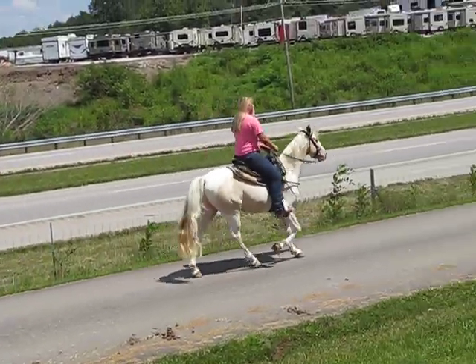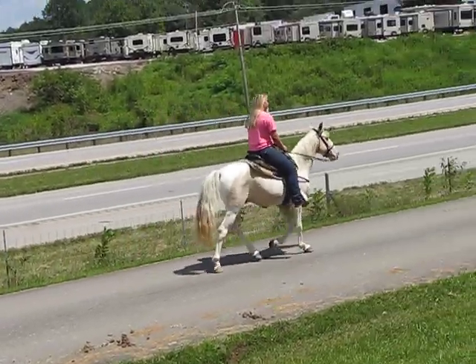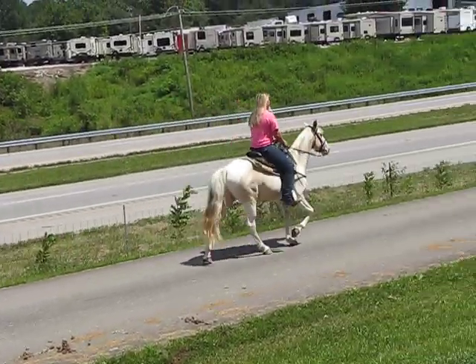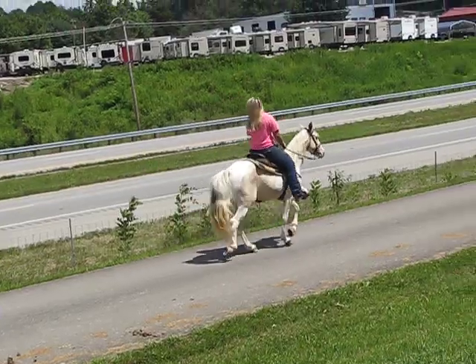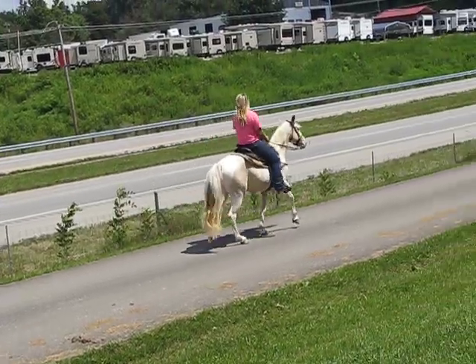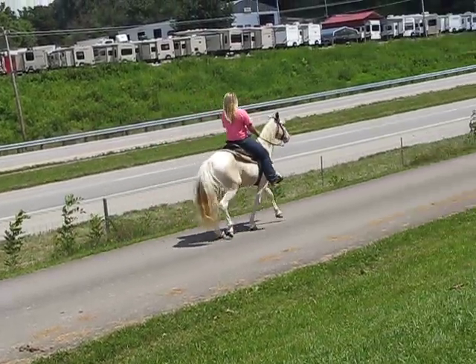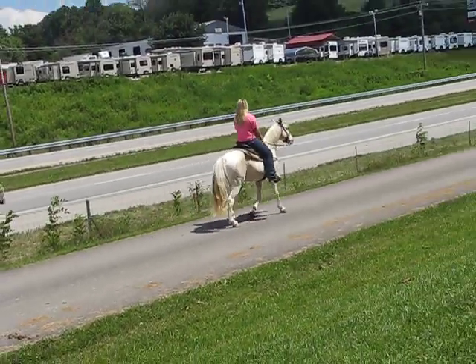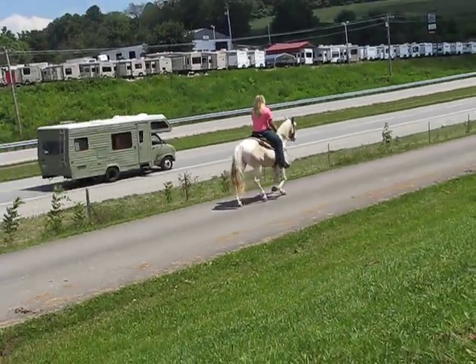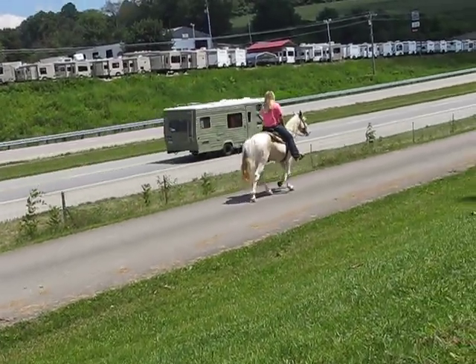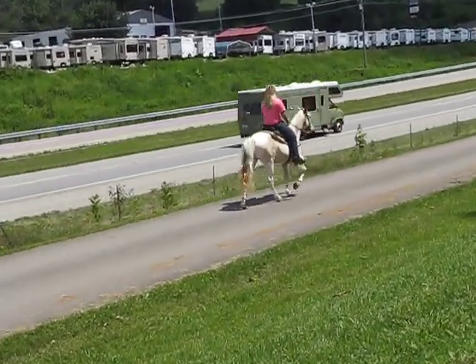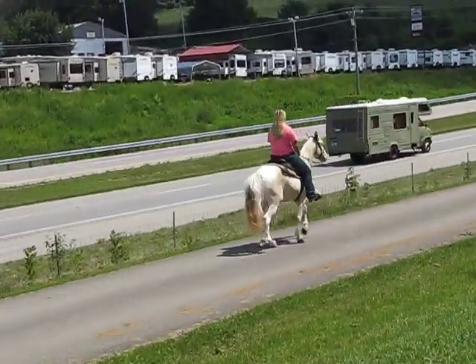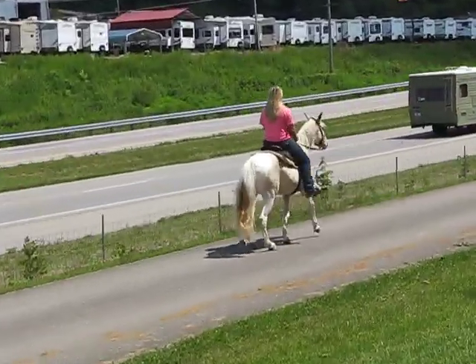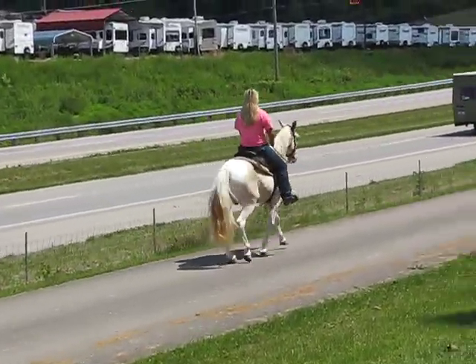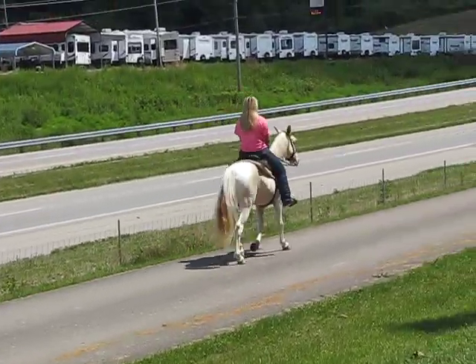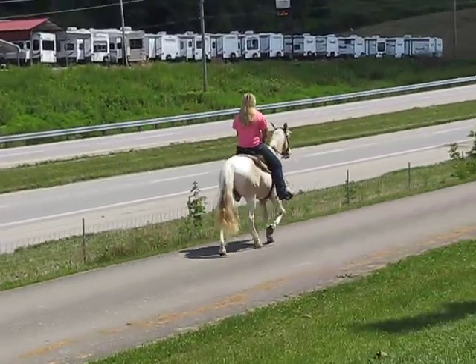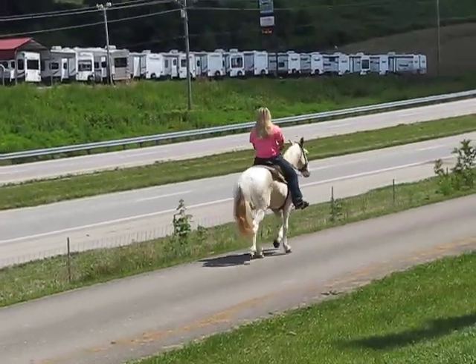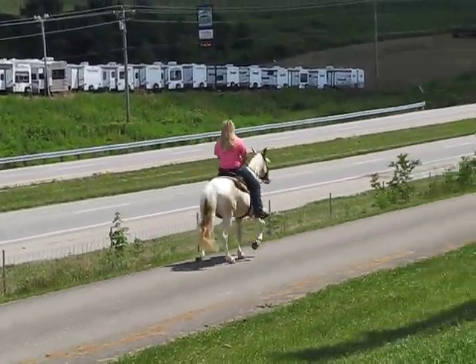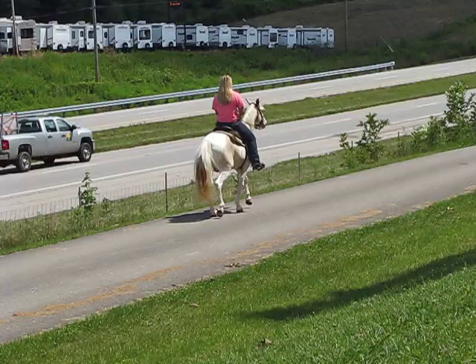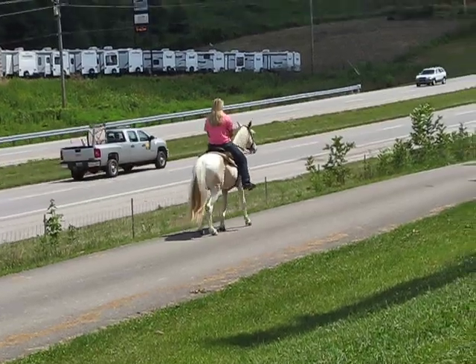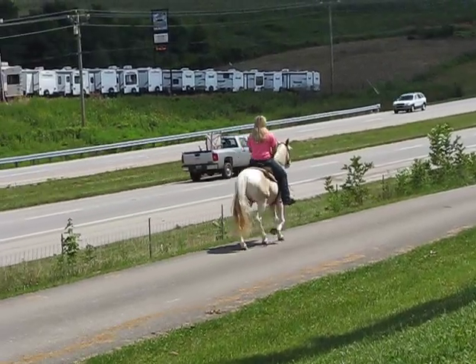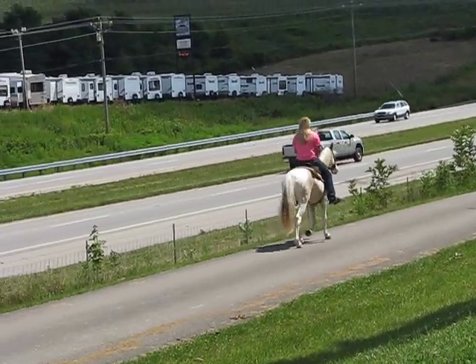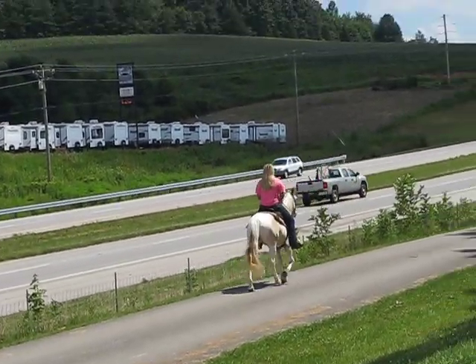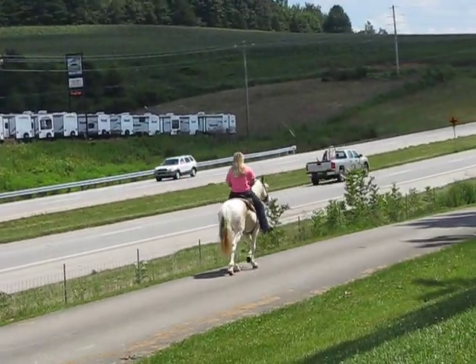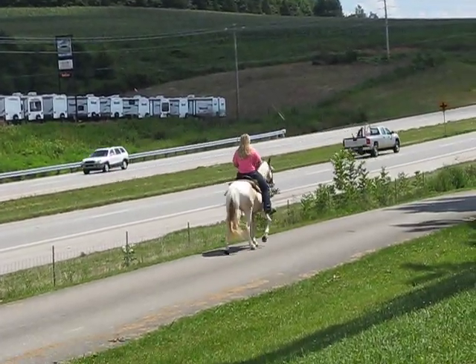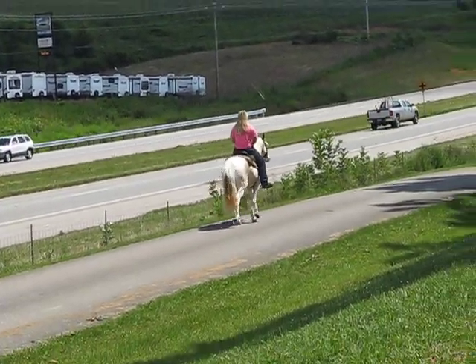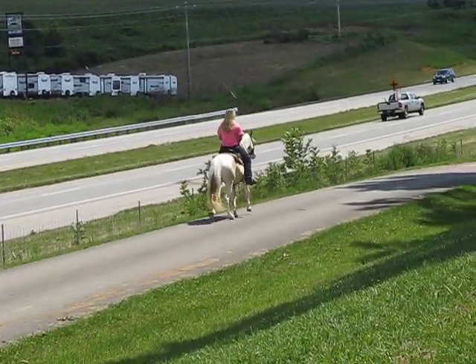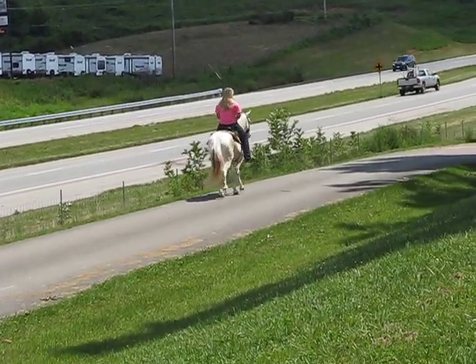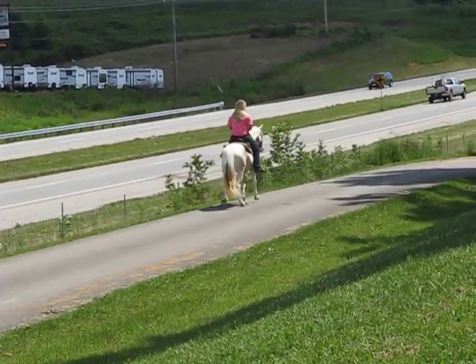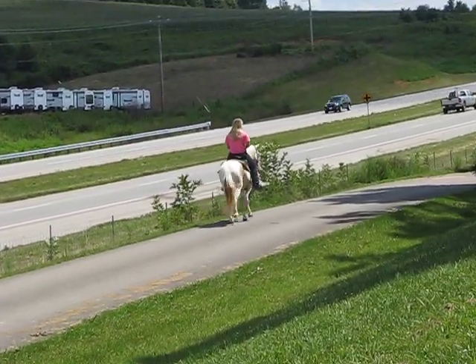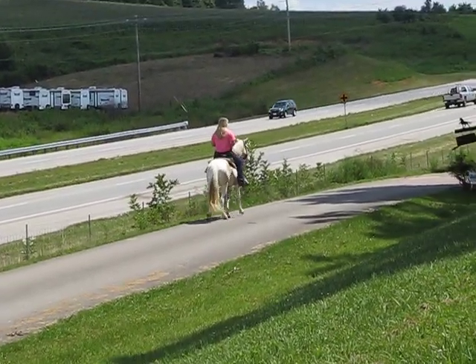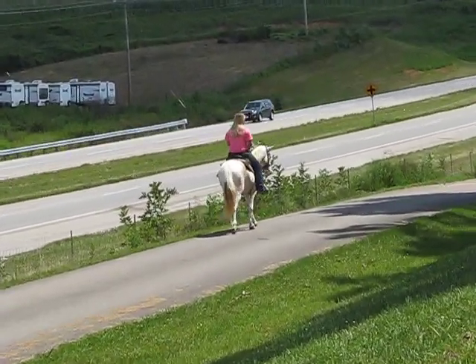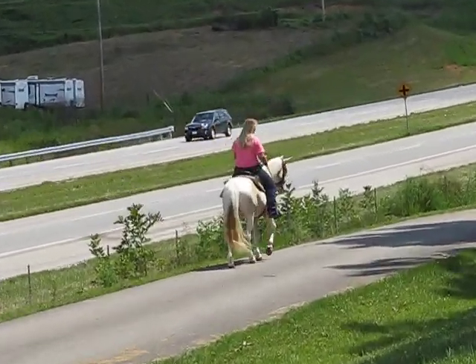He has a slow, easy walk, a real nice slow gait, and he will get a little bit faster if you ask of him. But he will stop on voice command absolutely when you say whoa. He's a pretty horse.